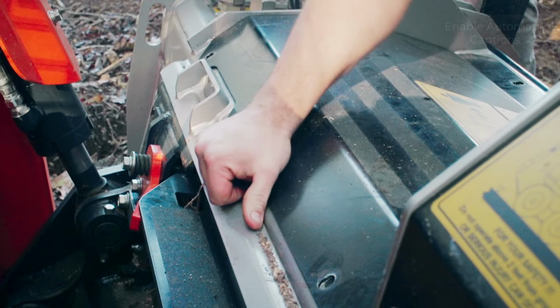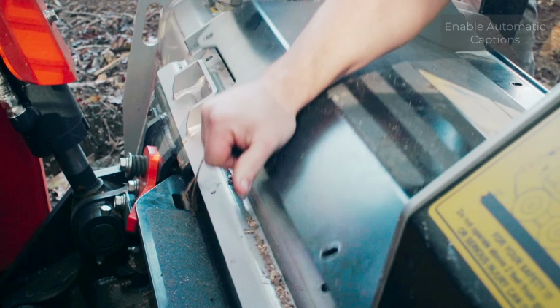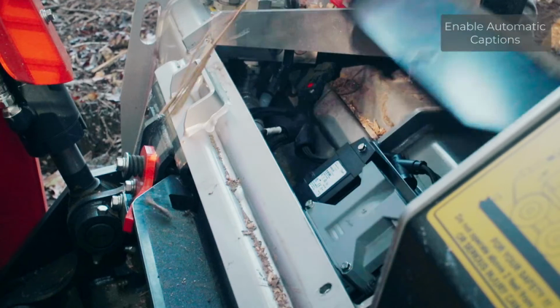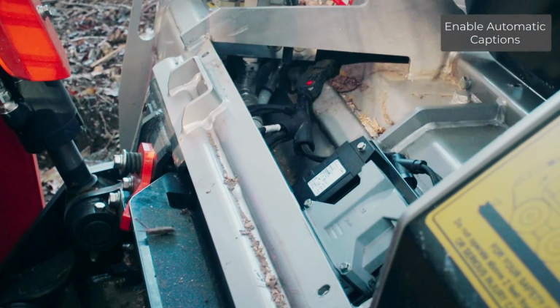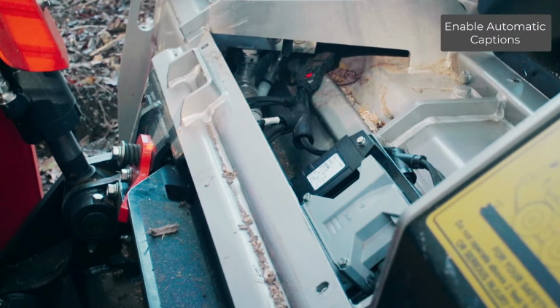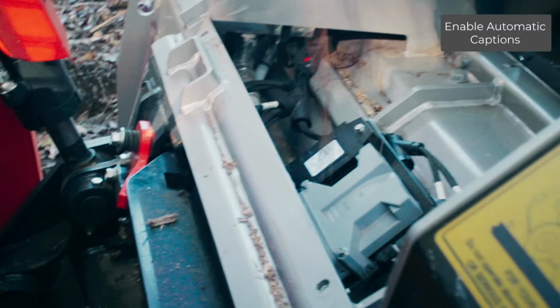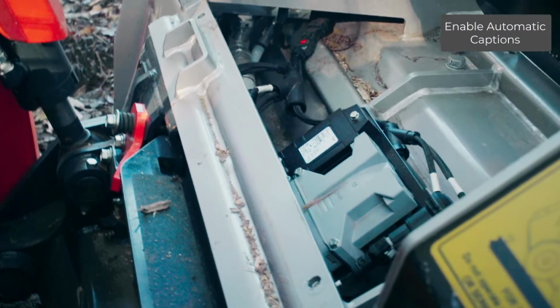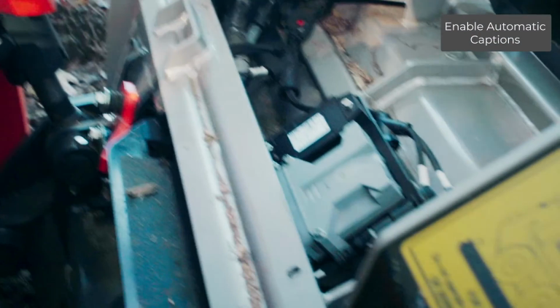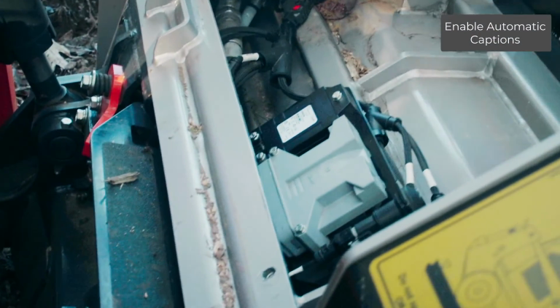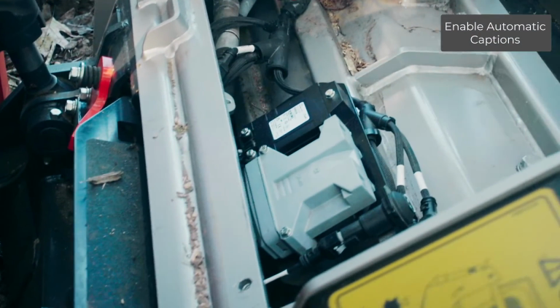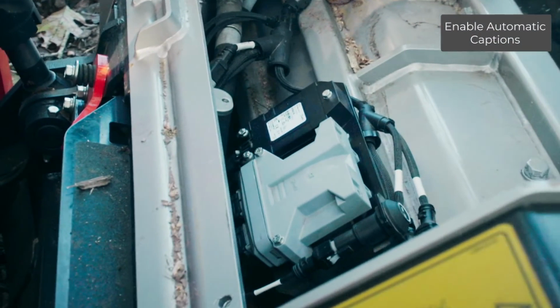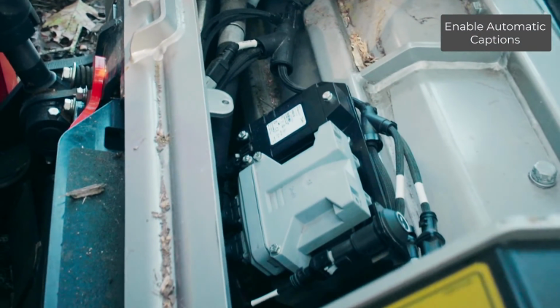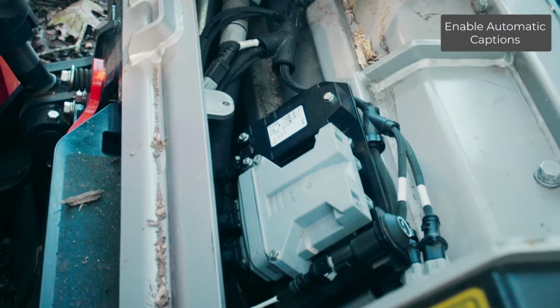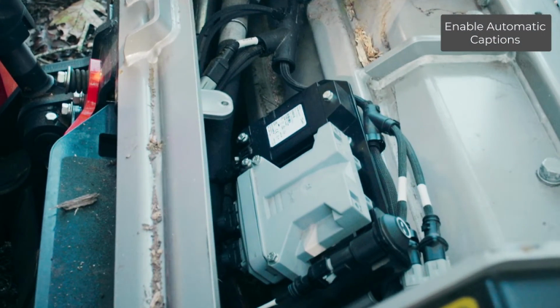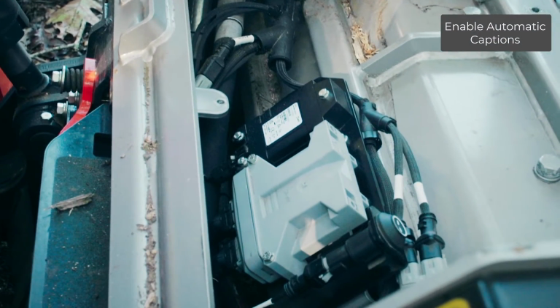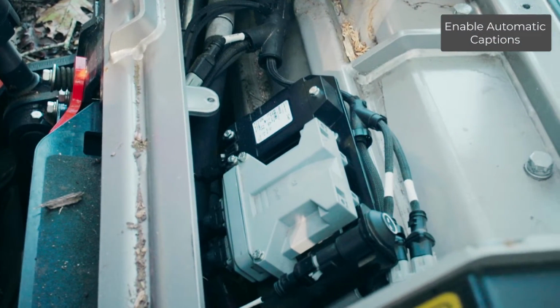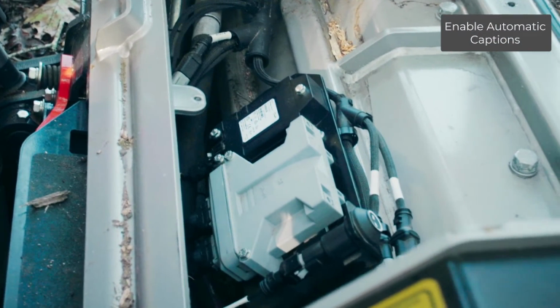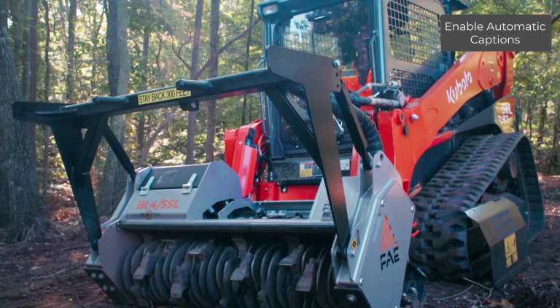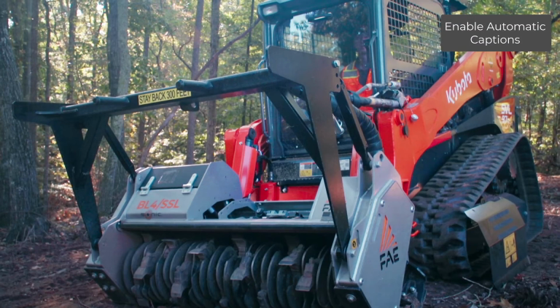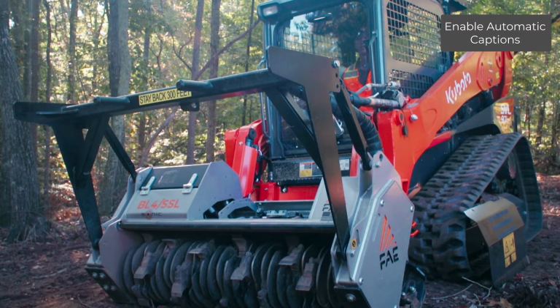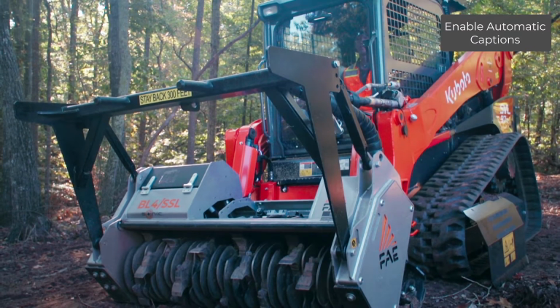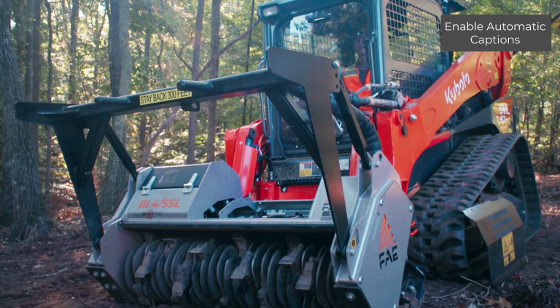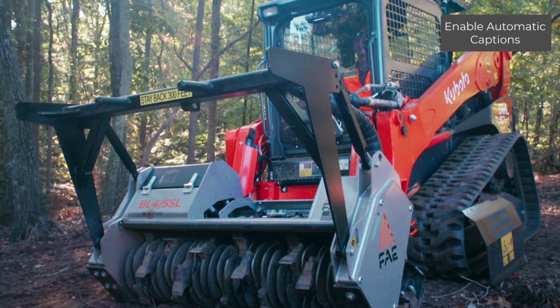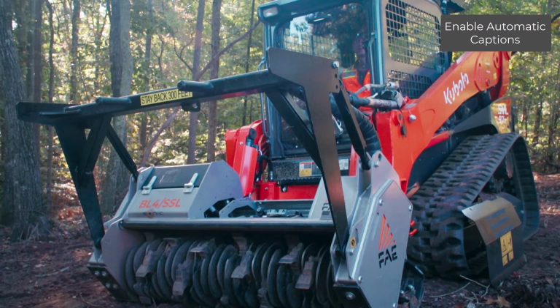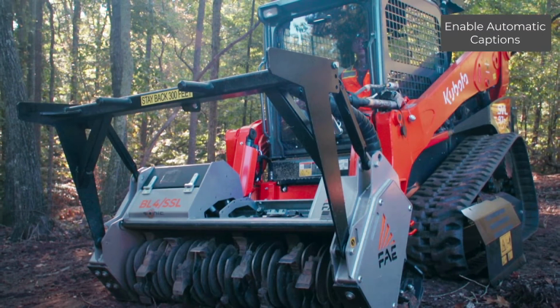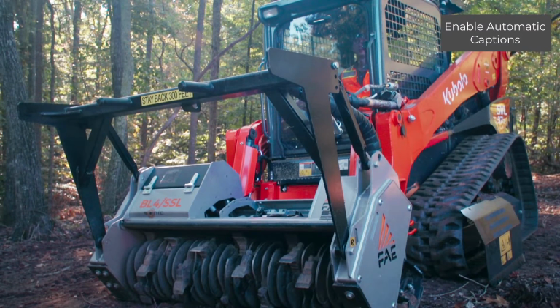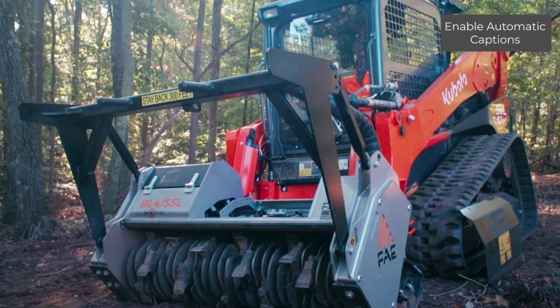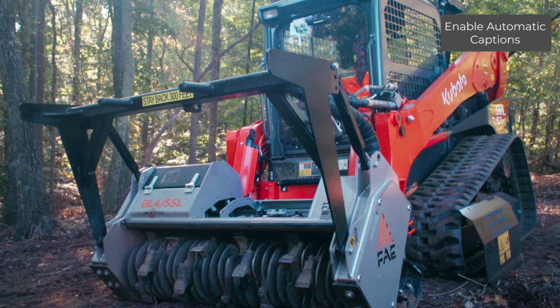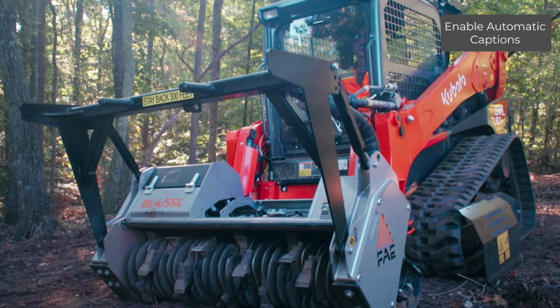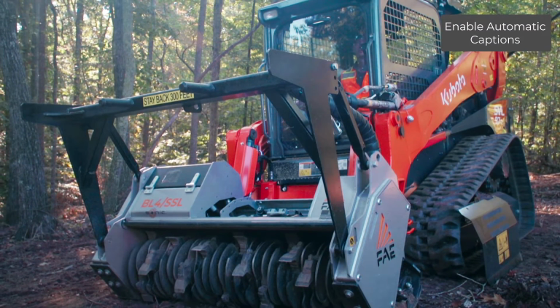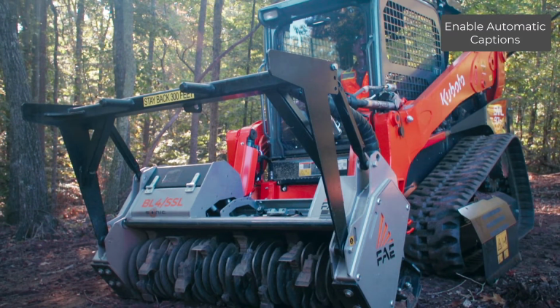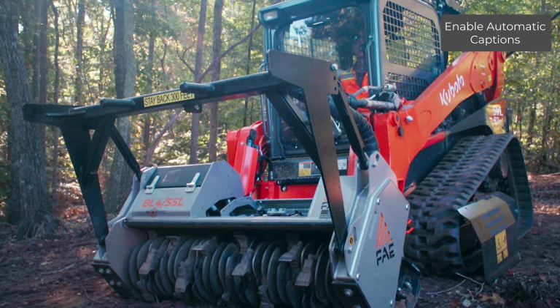To begin manual calibration, you will need to remove the top panel on the BL4SSL. Next, enable system hydraulics while also engaging hydraulics to the rotor.